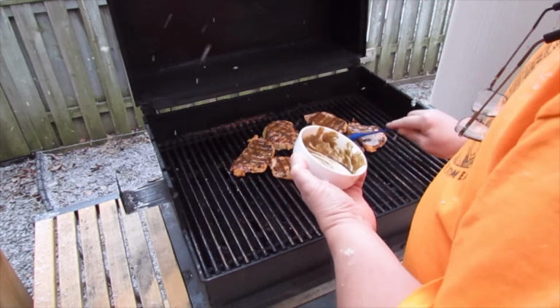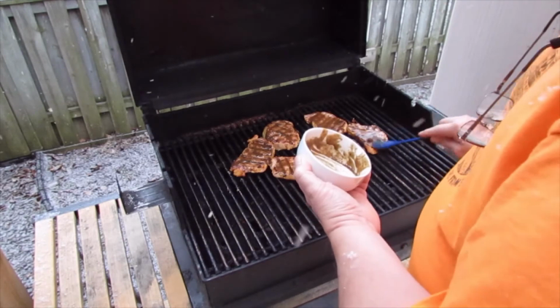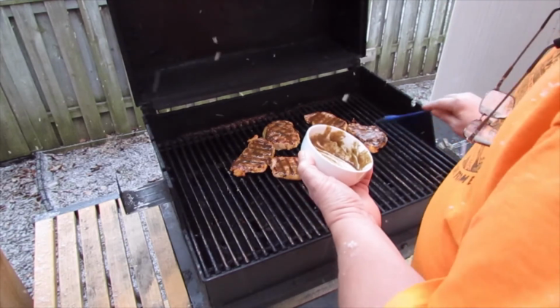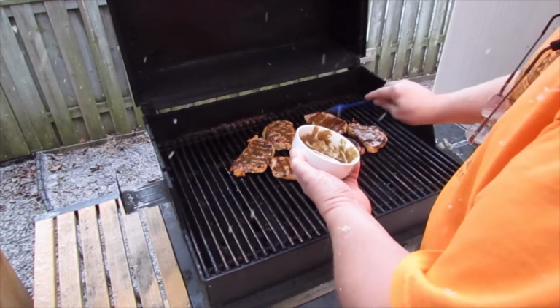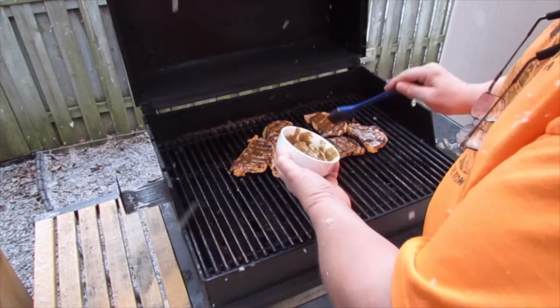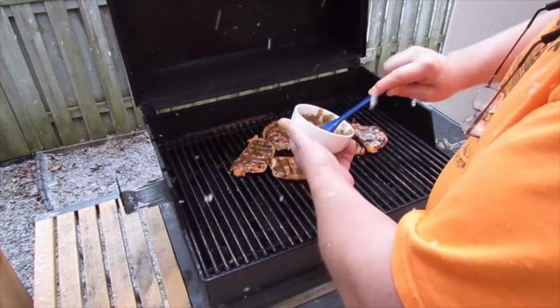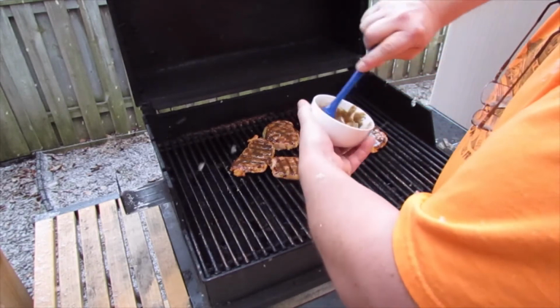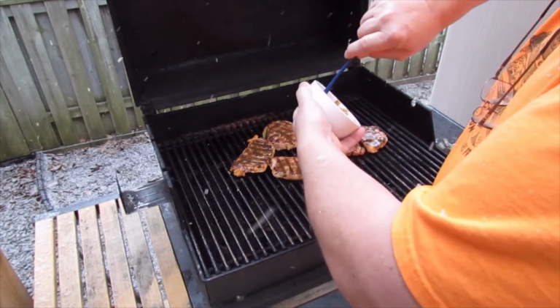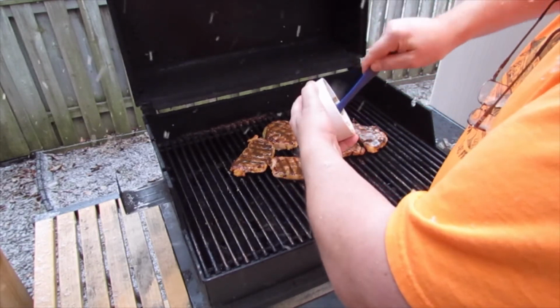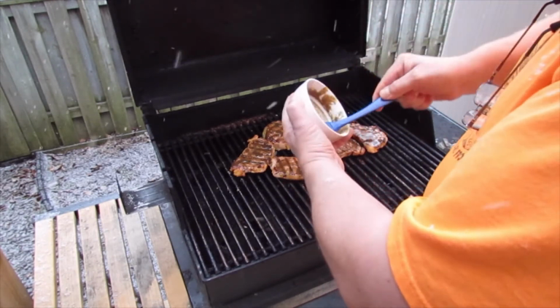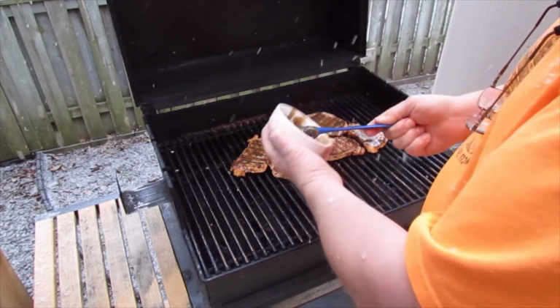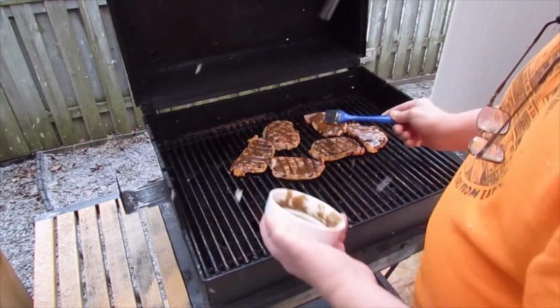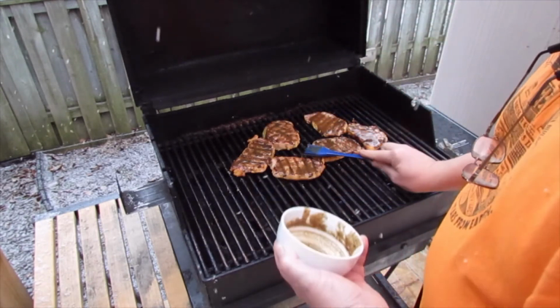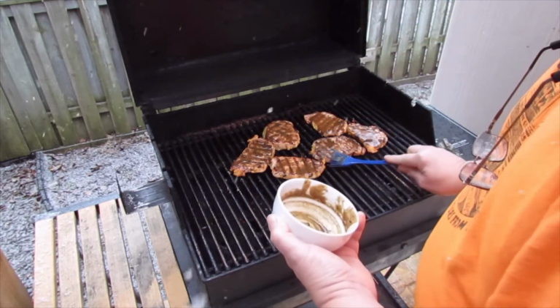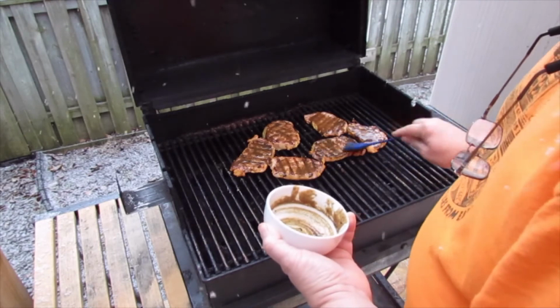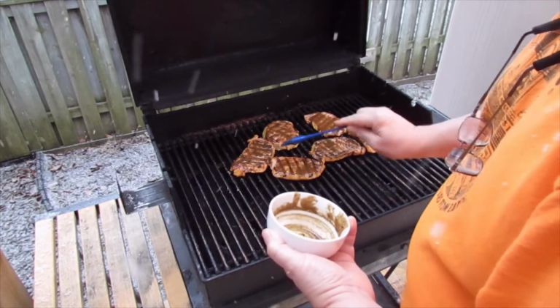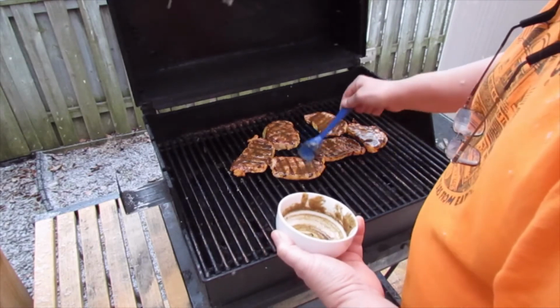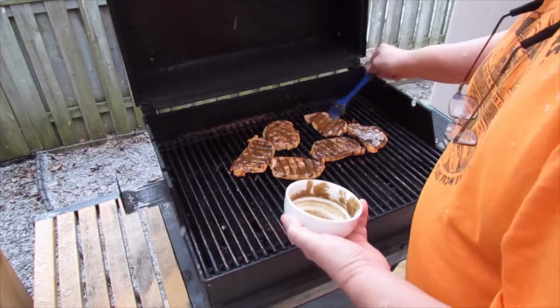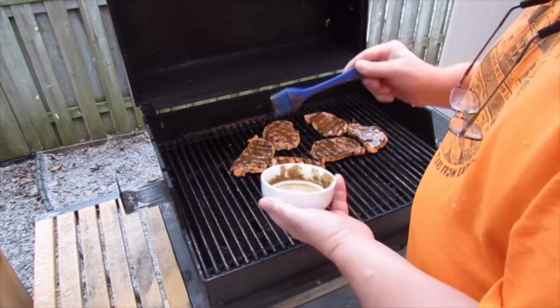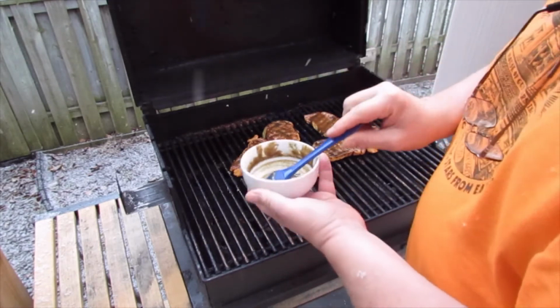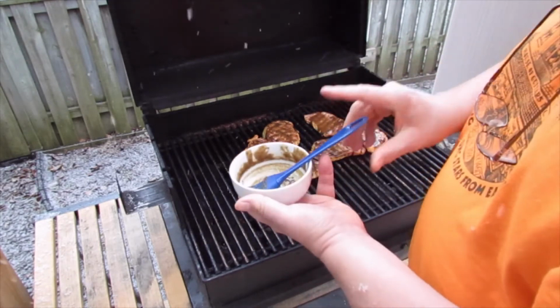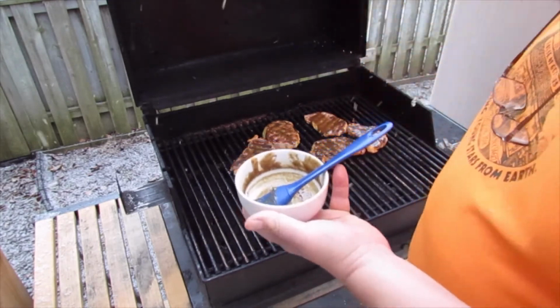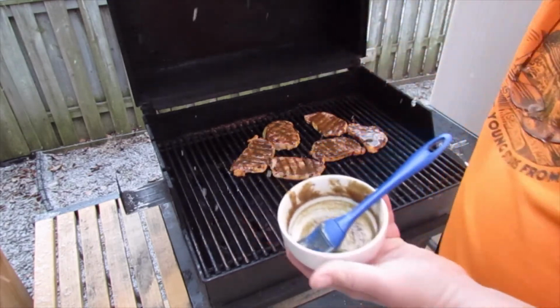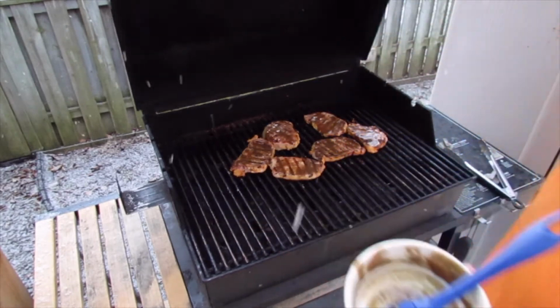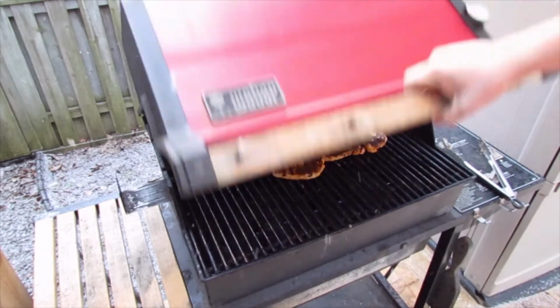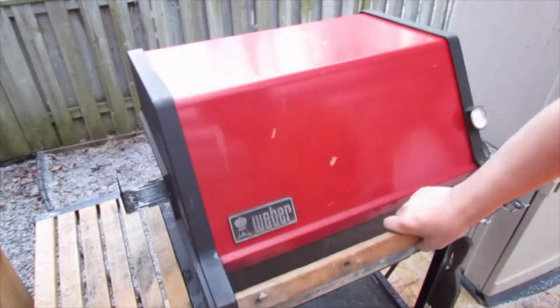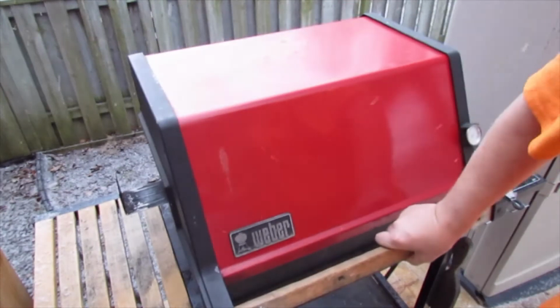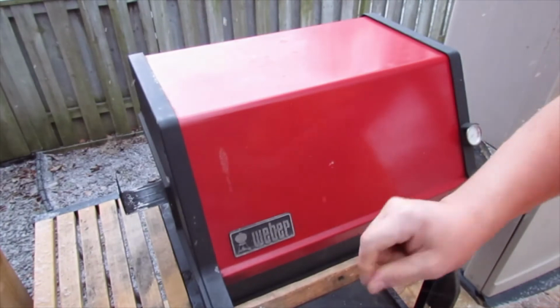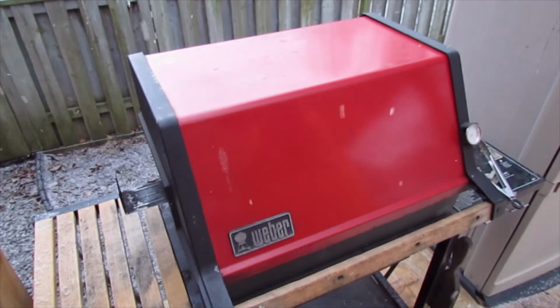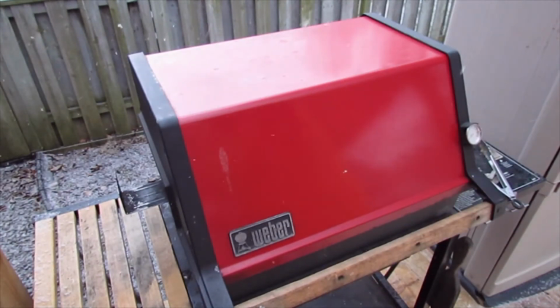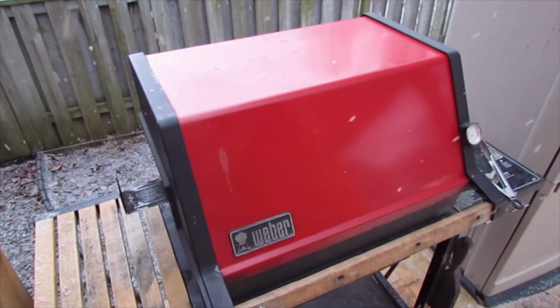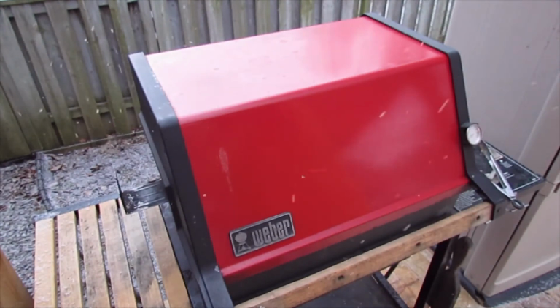It looks liquid right now, but when you take those off the grill and let them sit for a while, that'll turn into a nice little sticky sauce. Alright, see you in a bit.